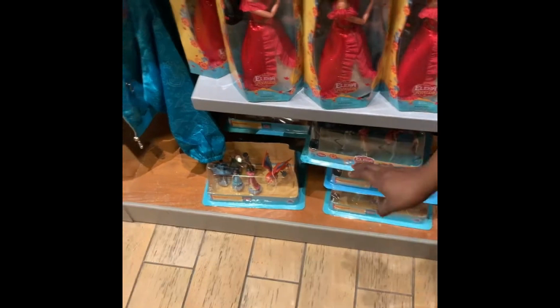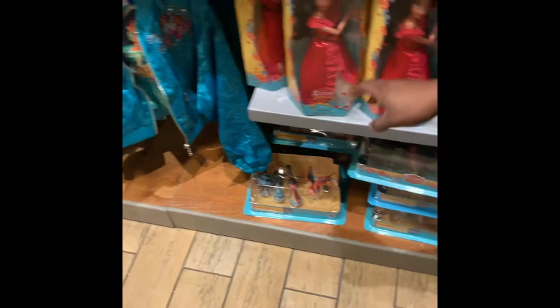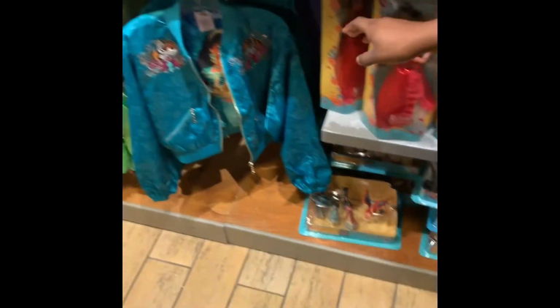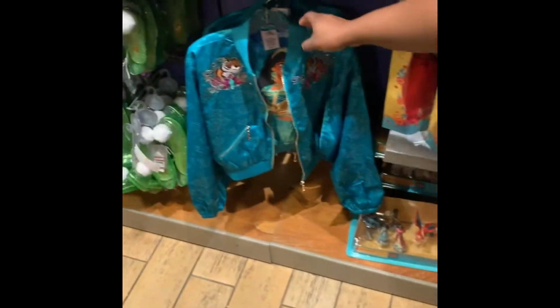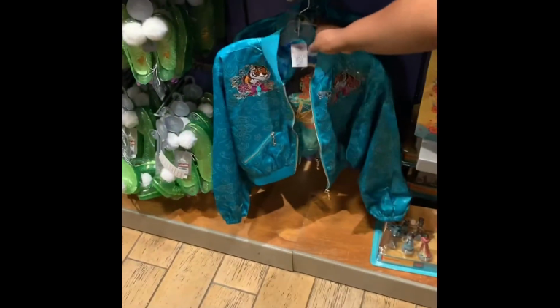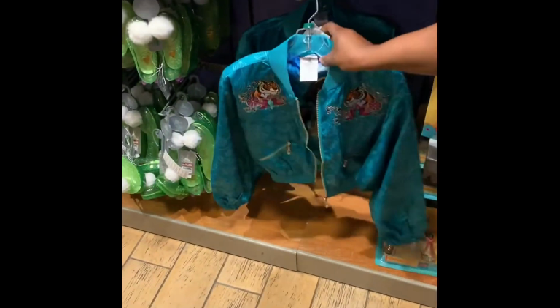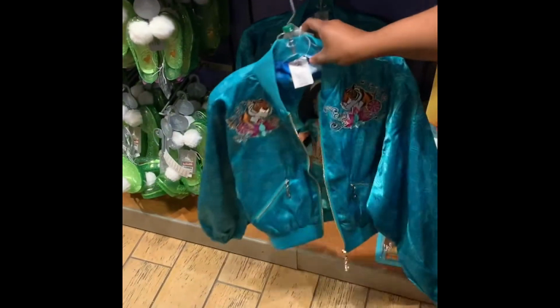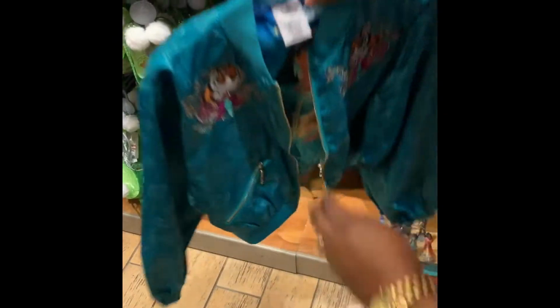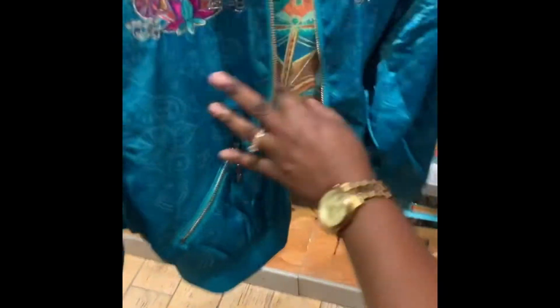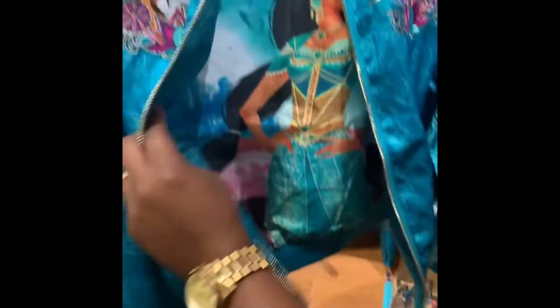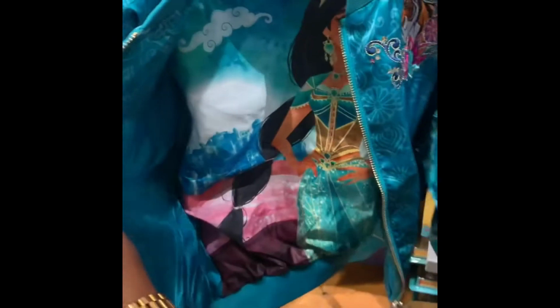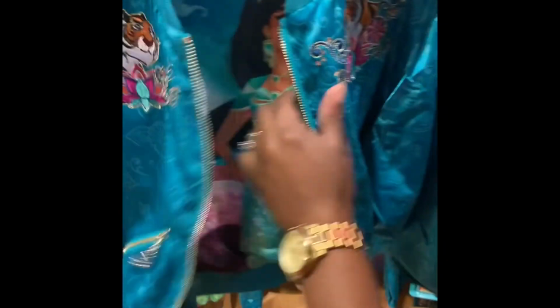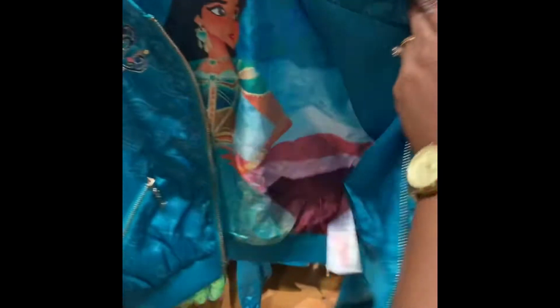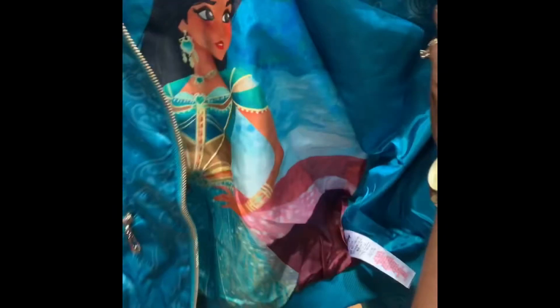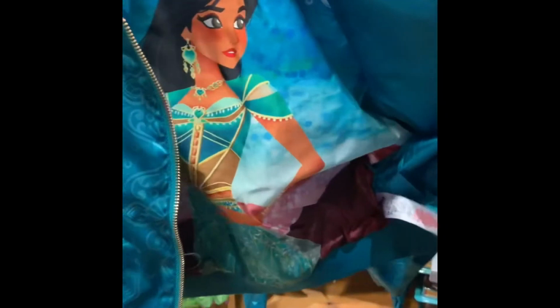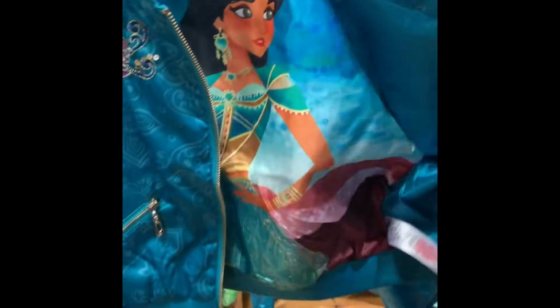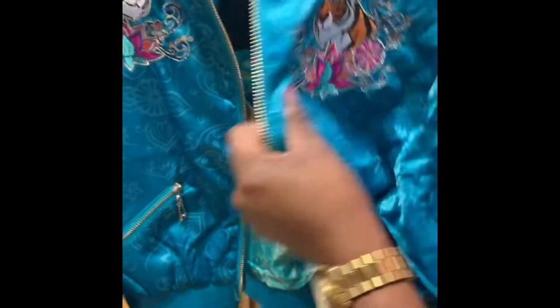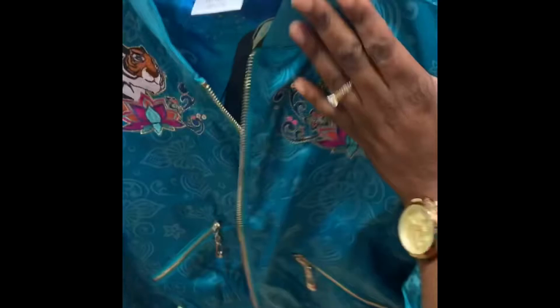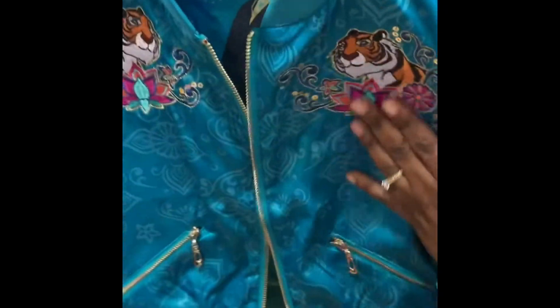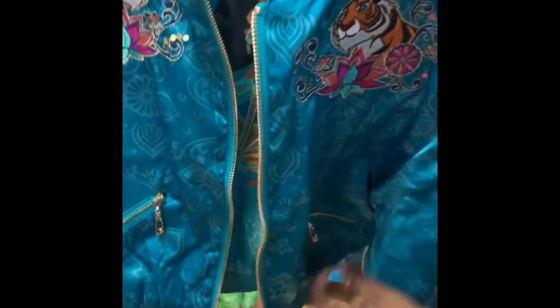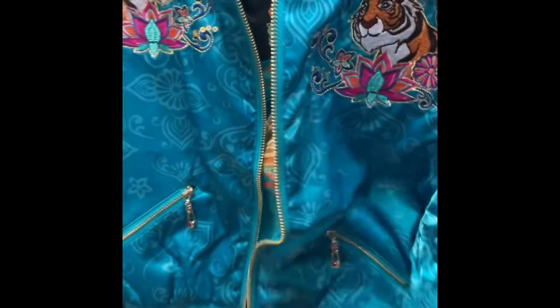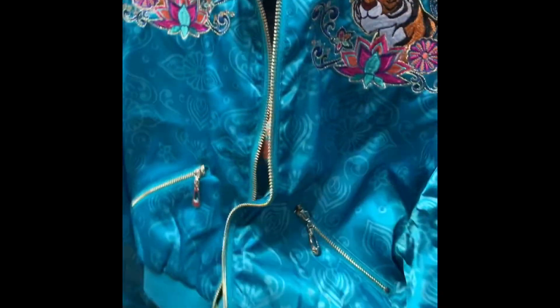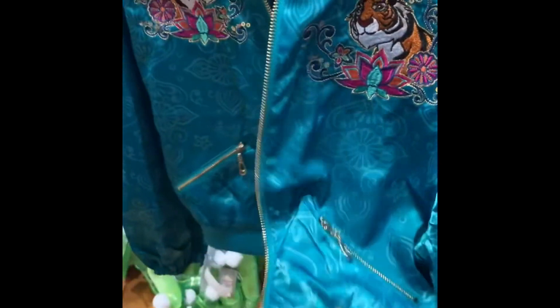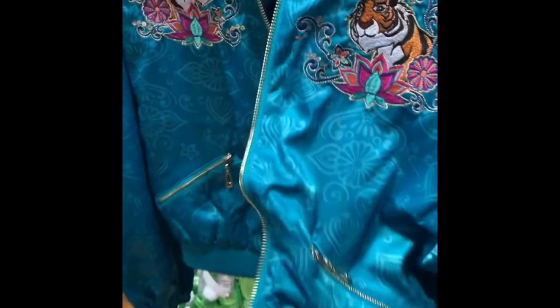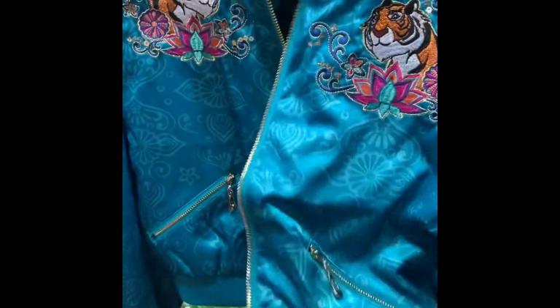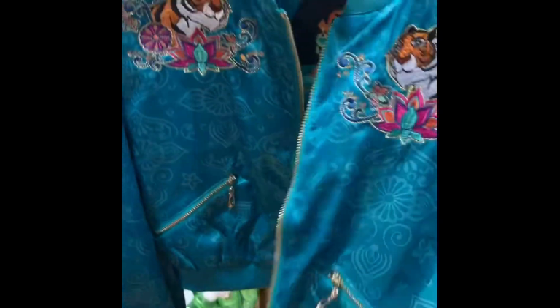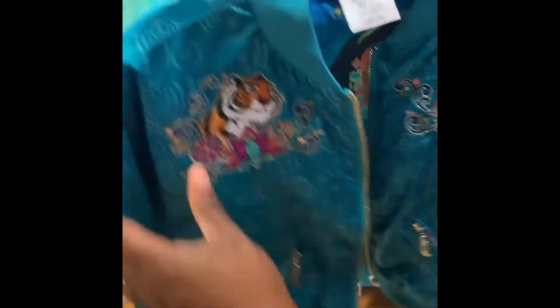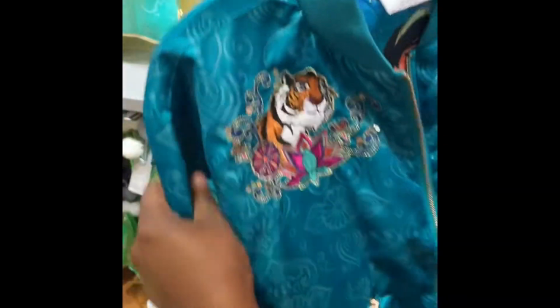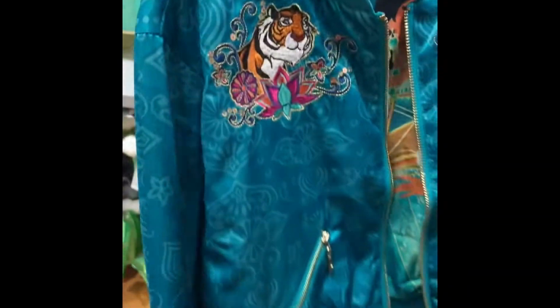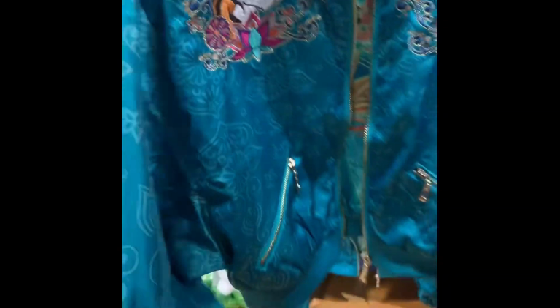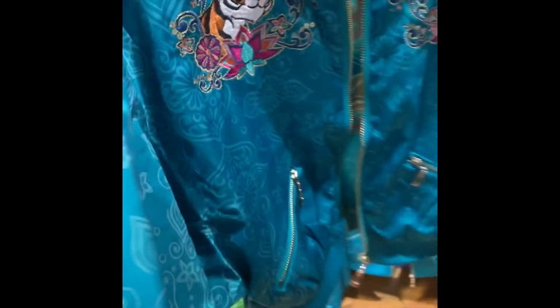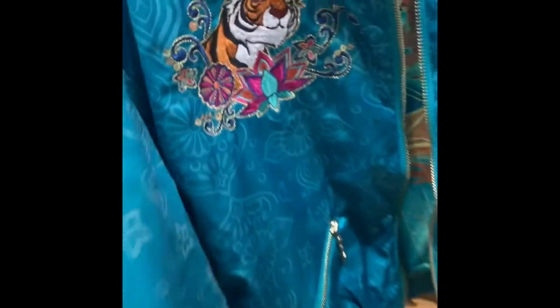We have the Jasmine jacket. We've got a couple of requests for this one, with Jasmine on the inside — beautiful. It's supposed to be like a silky material.